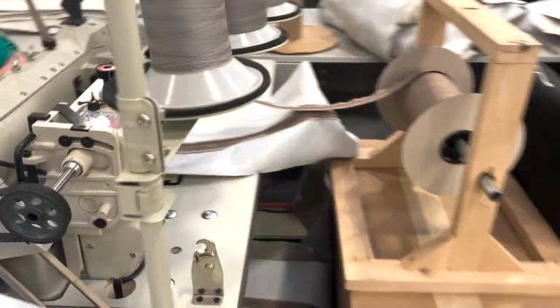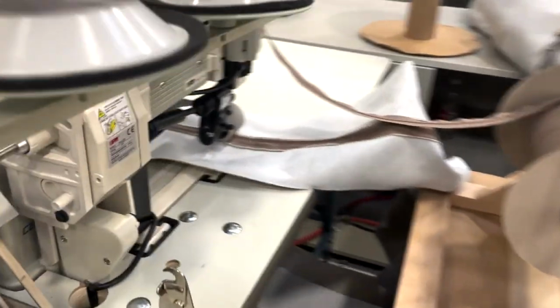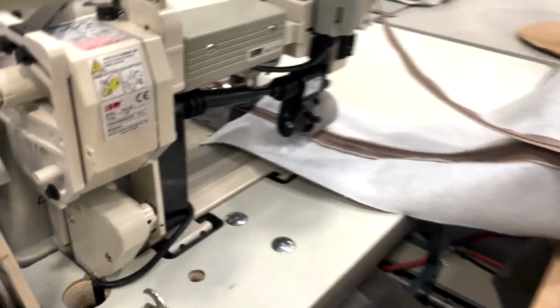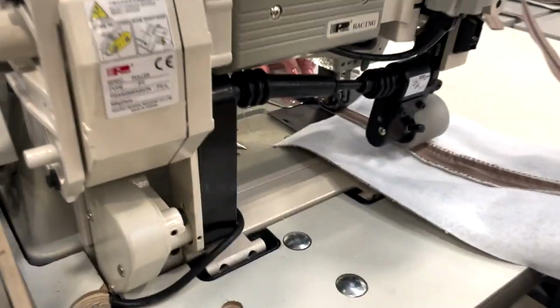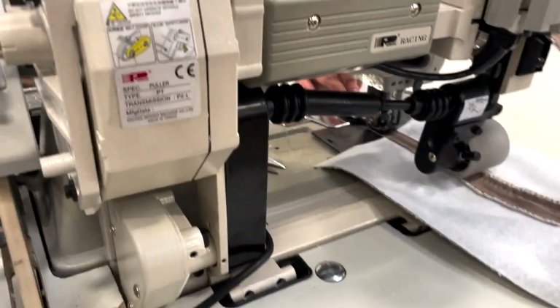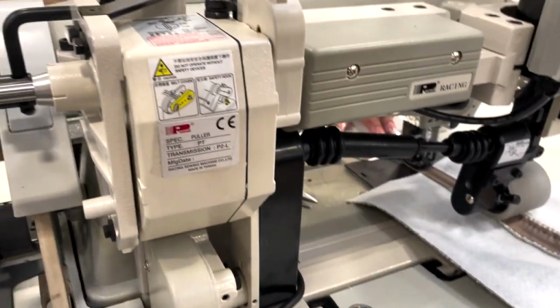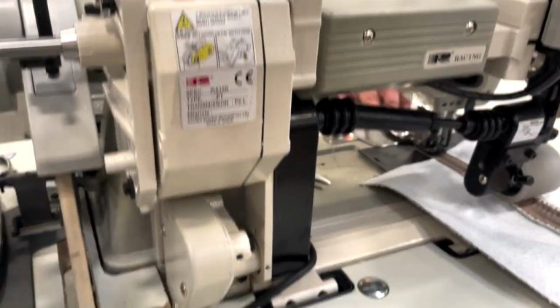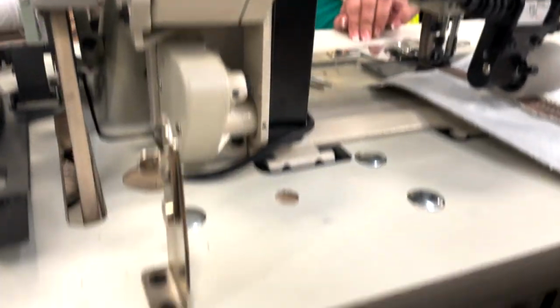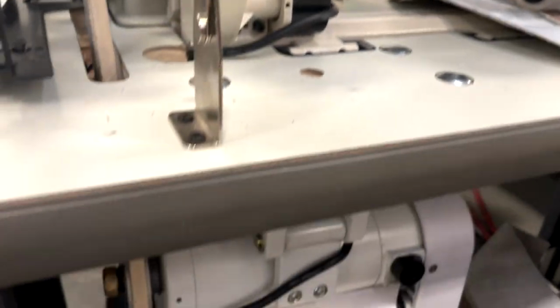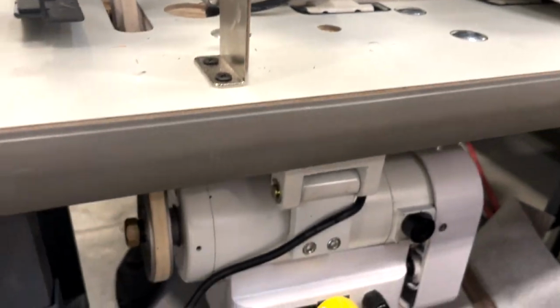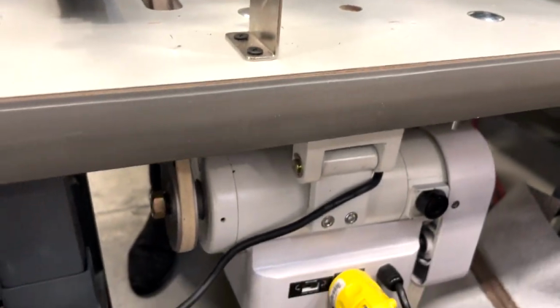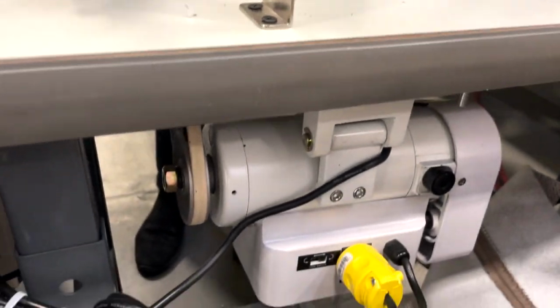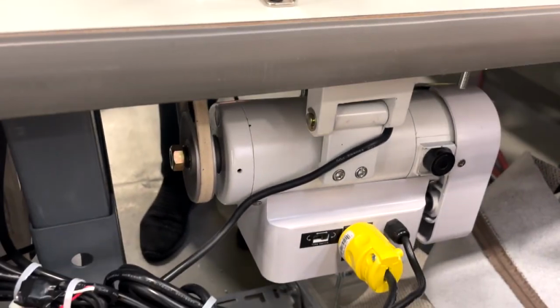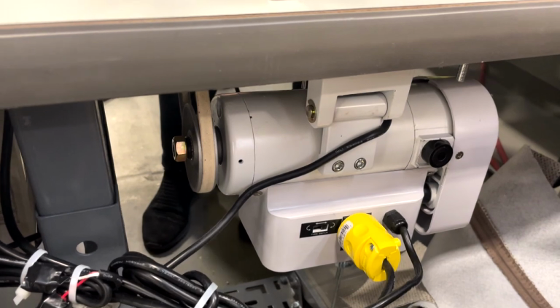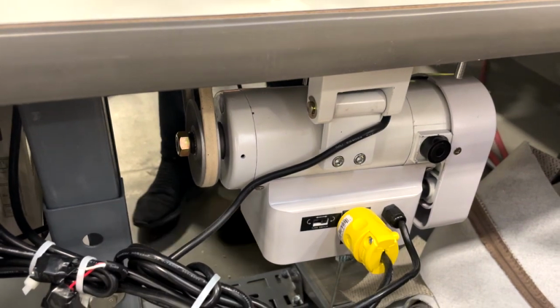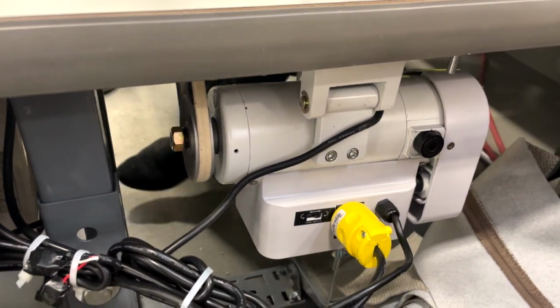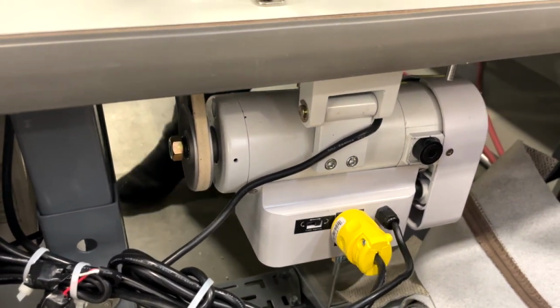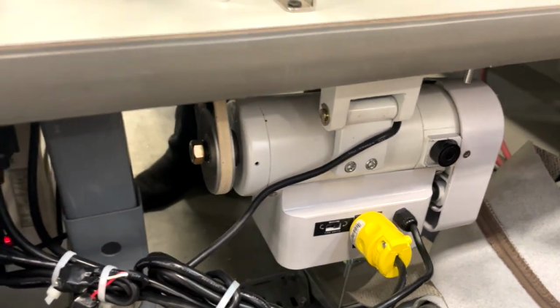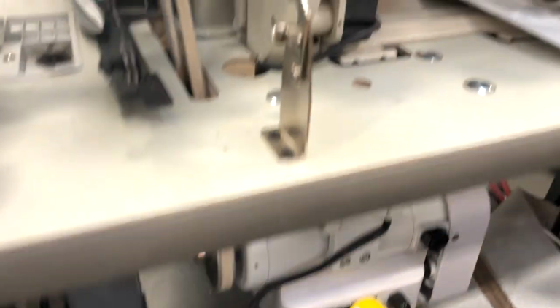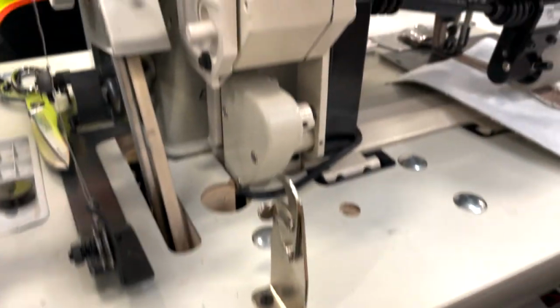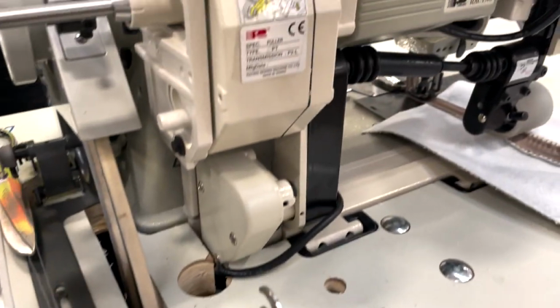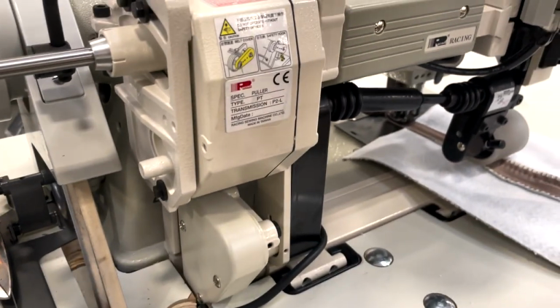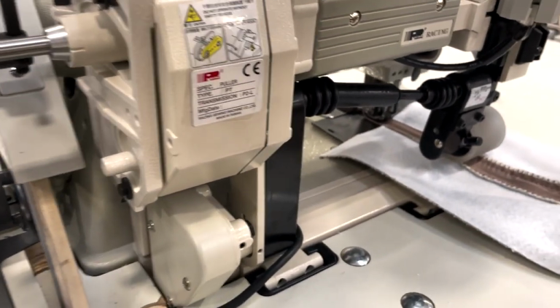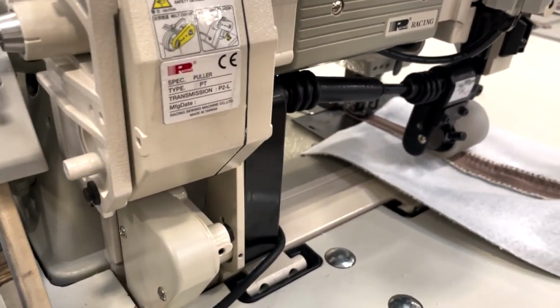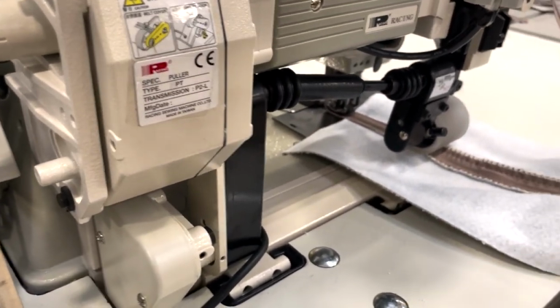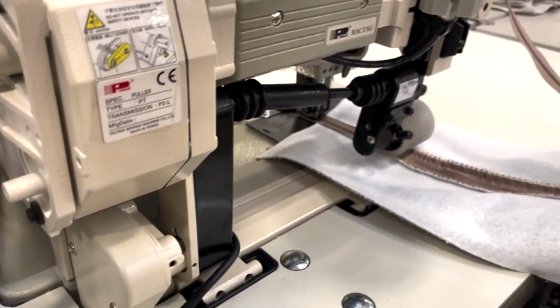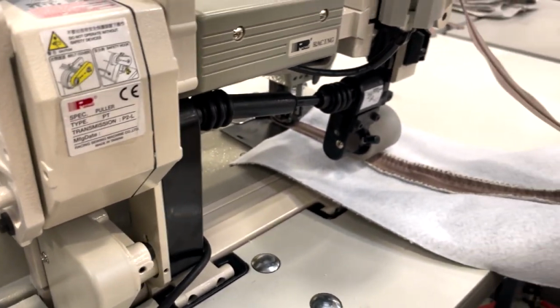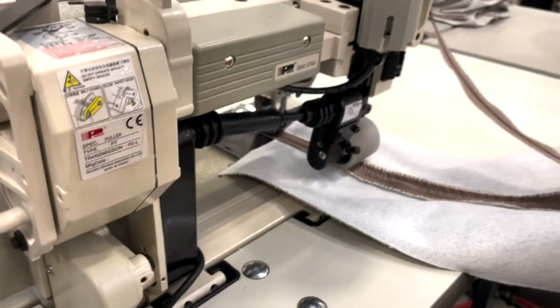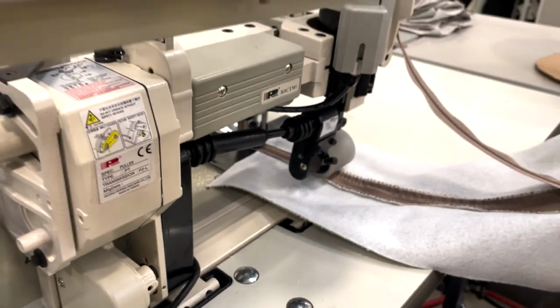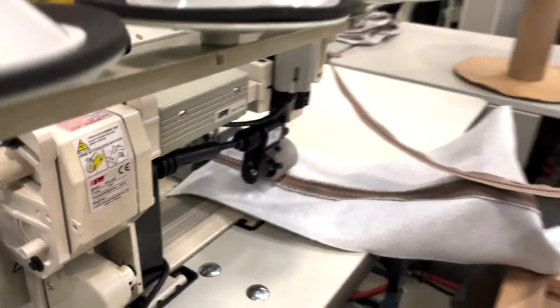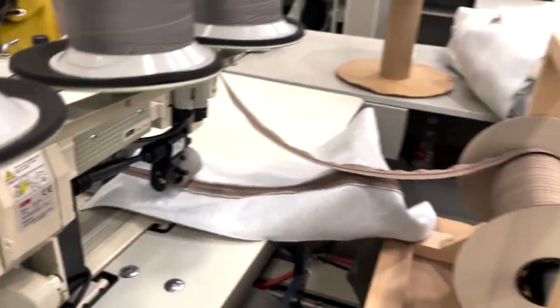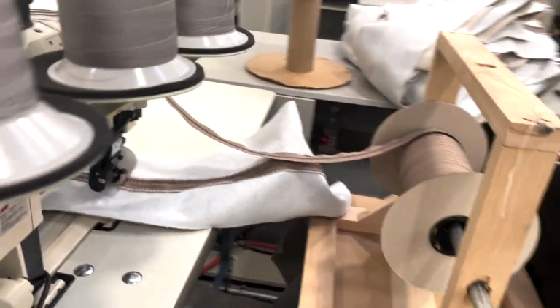Here is the back of the sewing machine with regular servo motor and K-Legs. It's a beauty sewing machine — look at that.